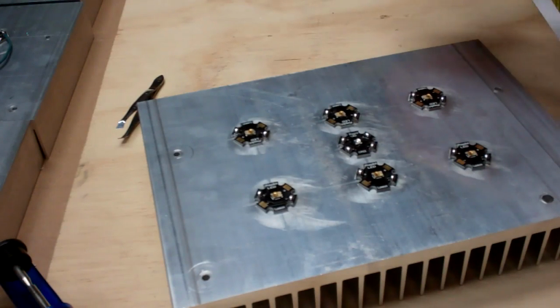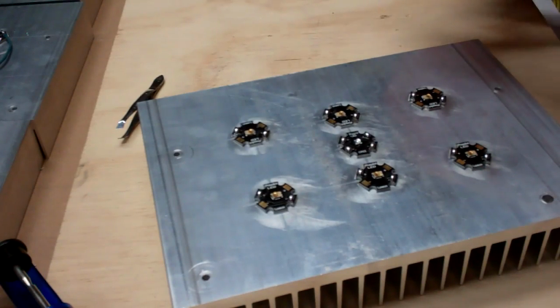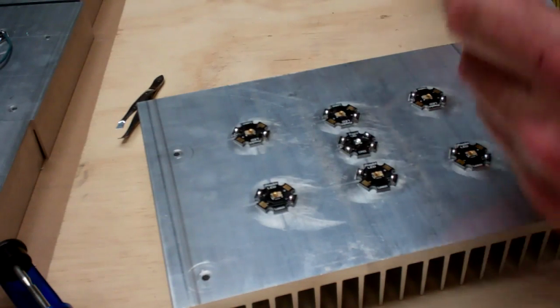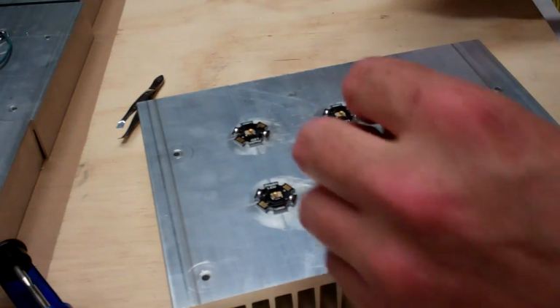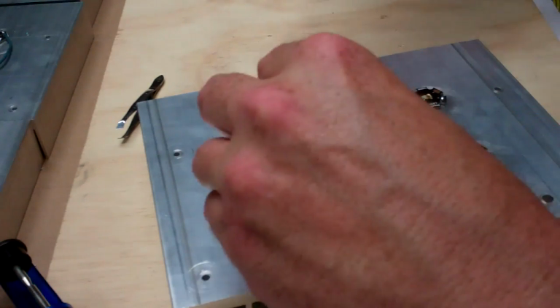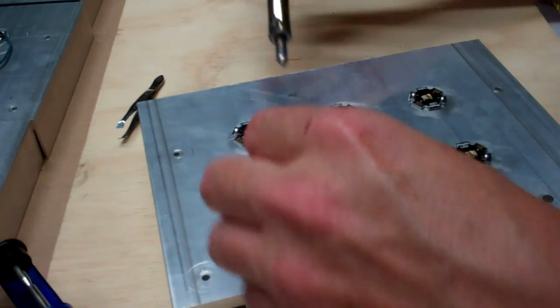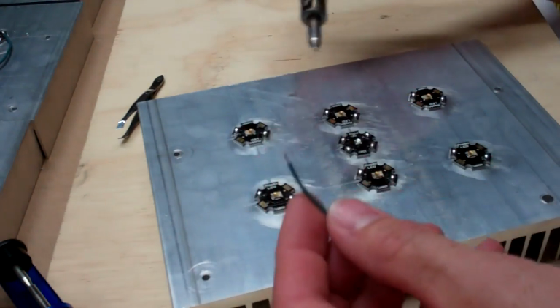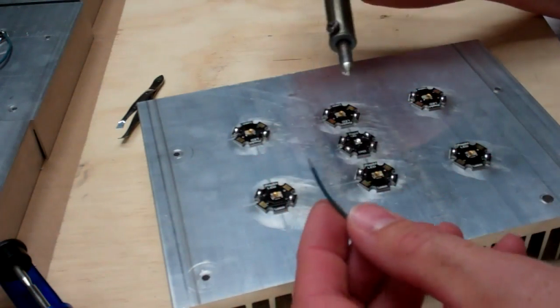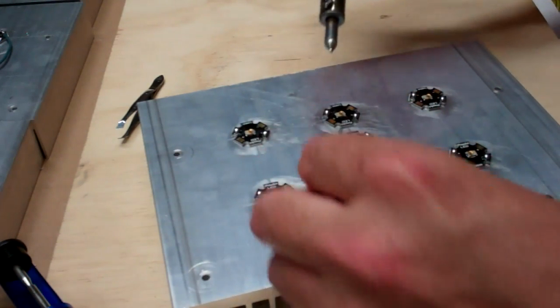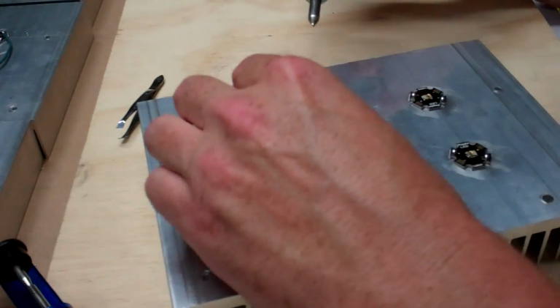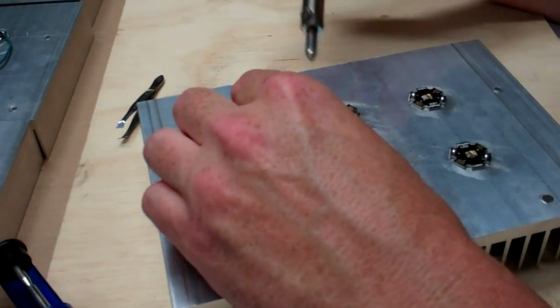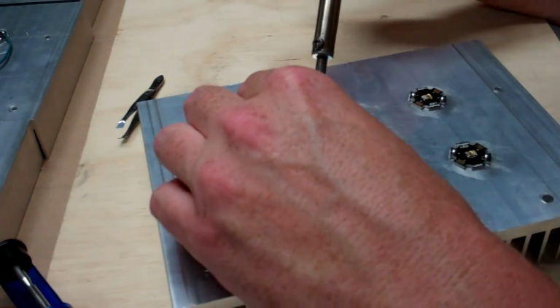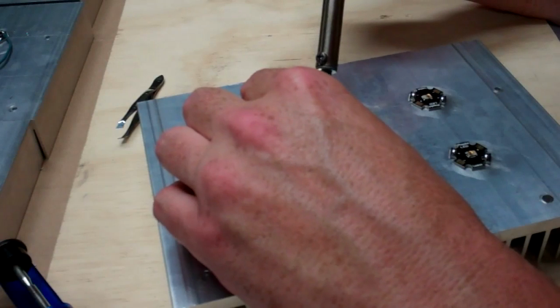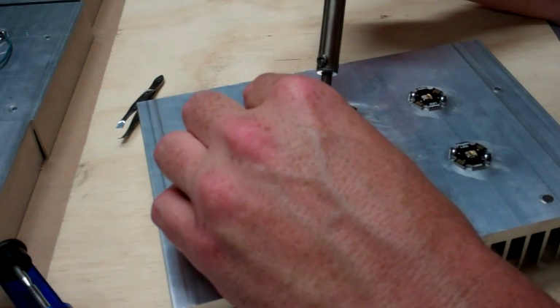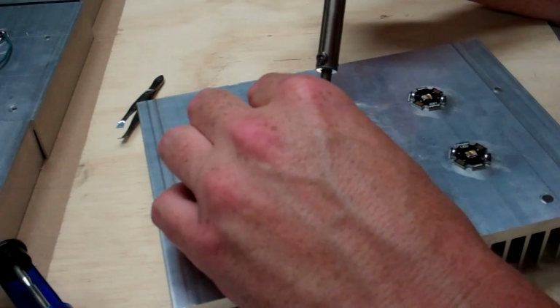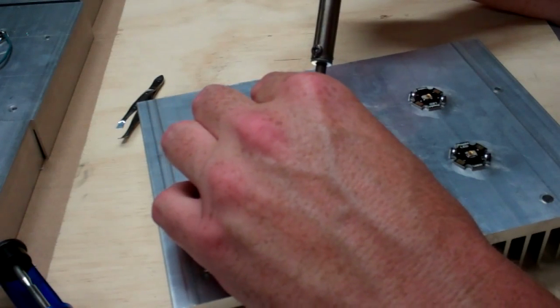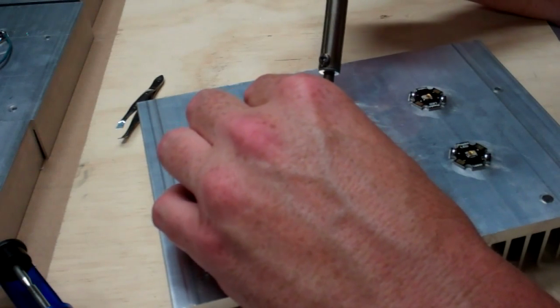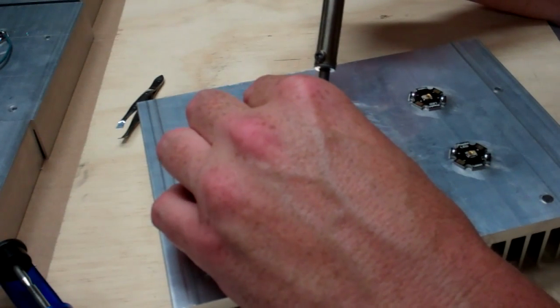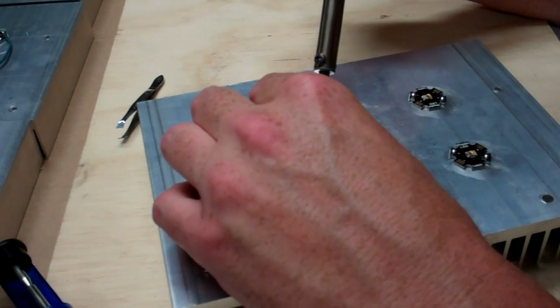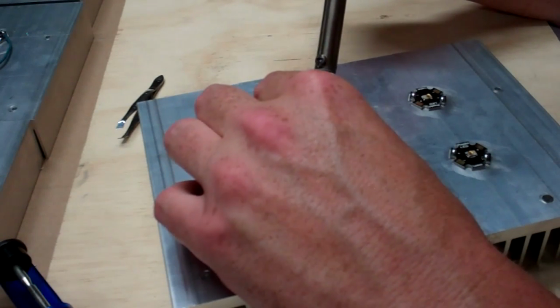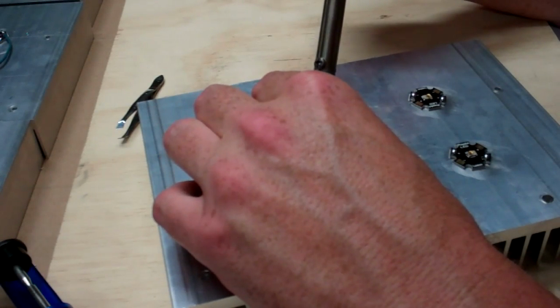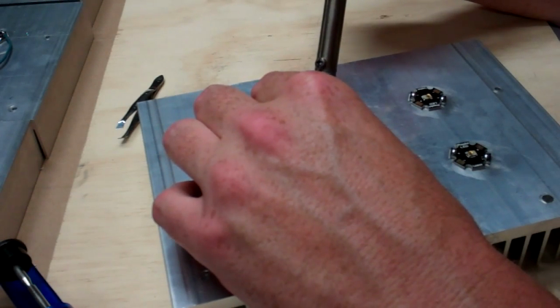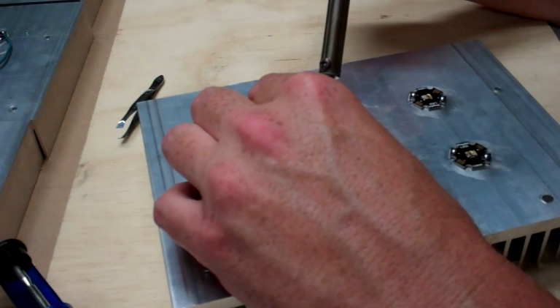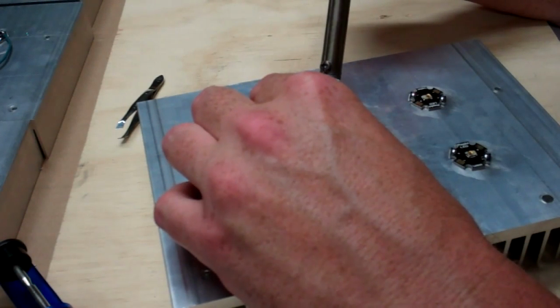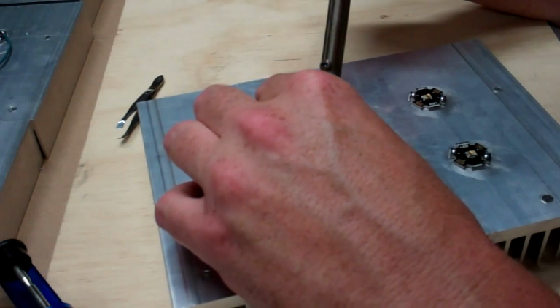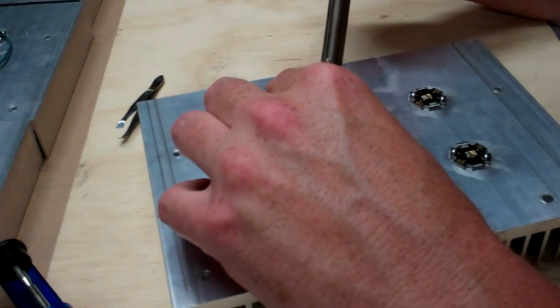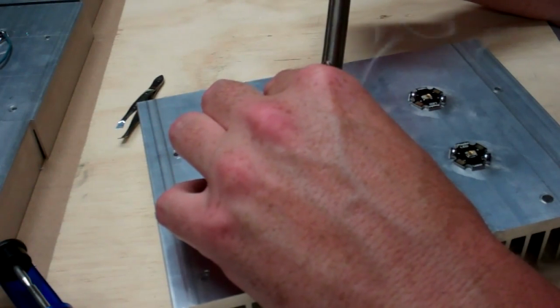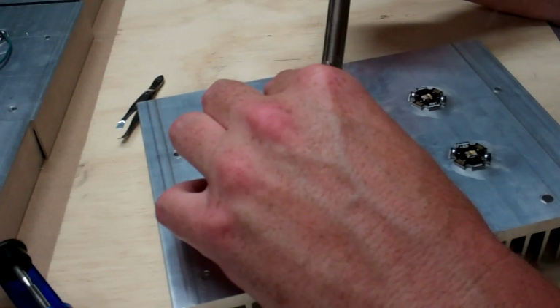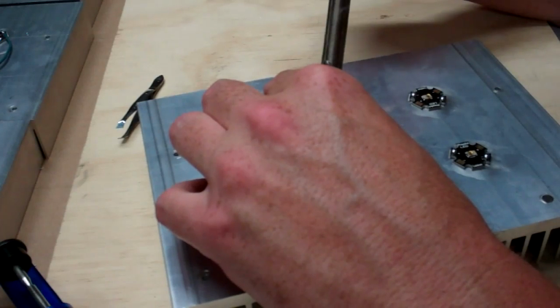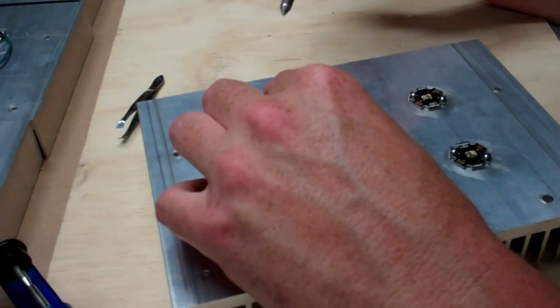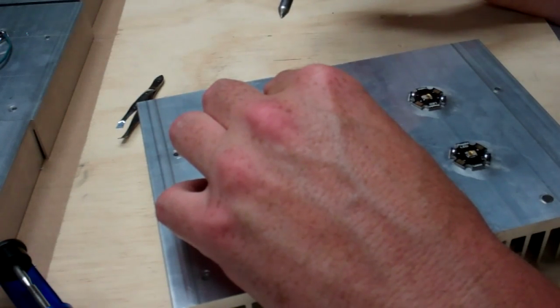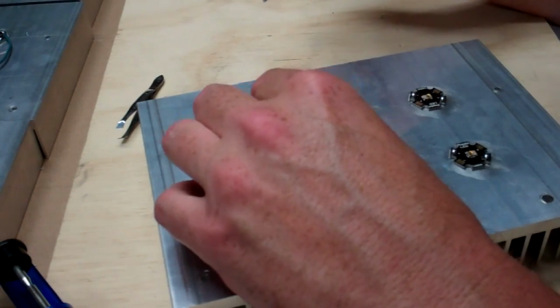You just set it up however you want. Basically I just take the wire, get it close to the pre-tinned spot, just barely touch it to the wire, and that's it.